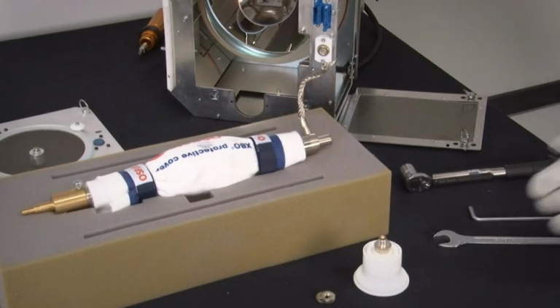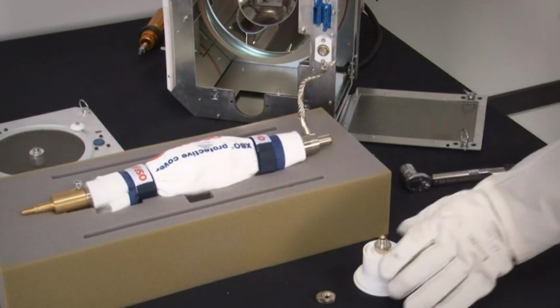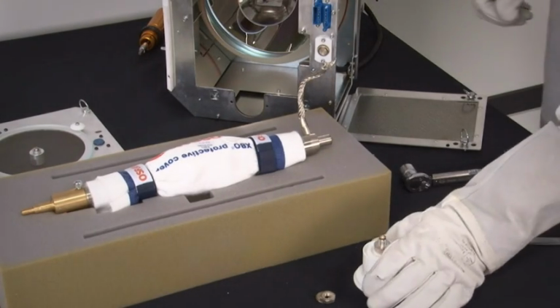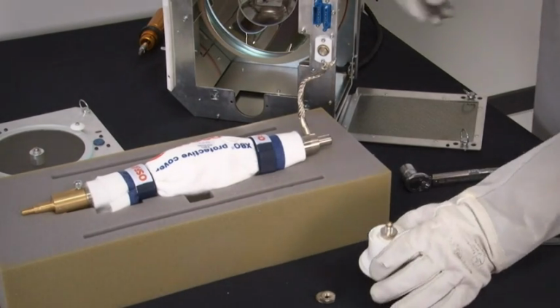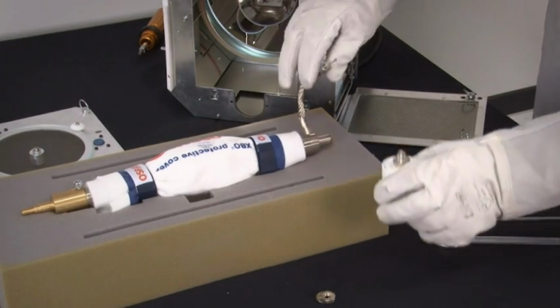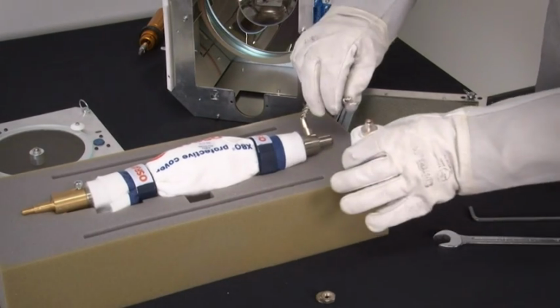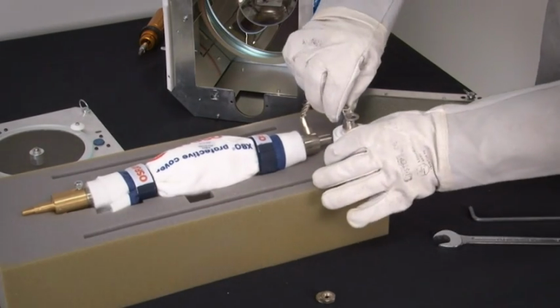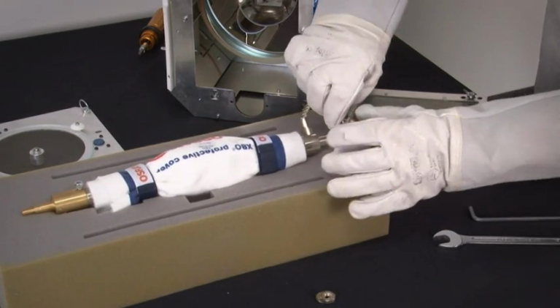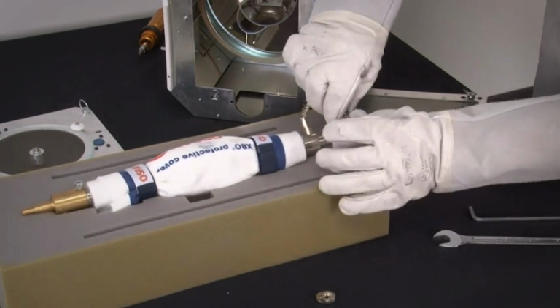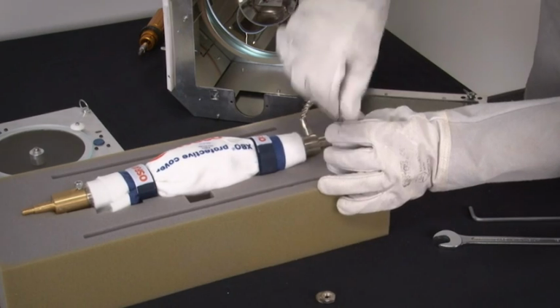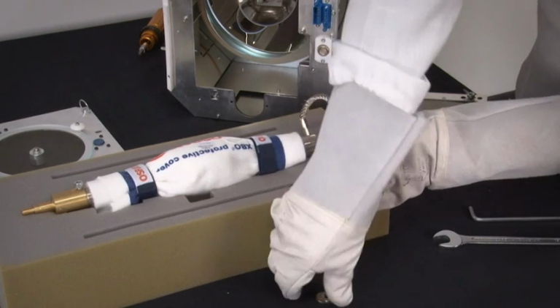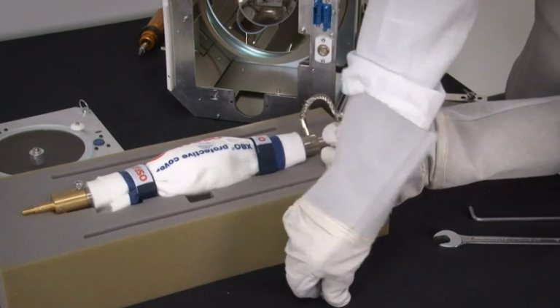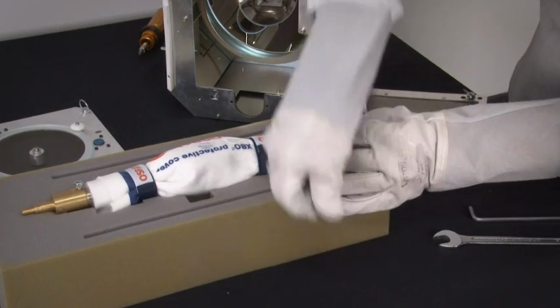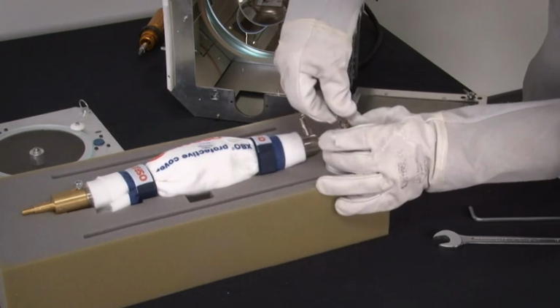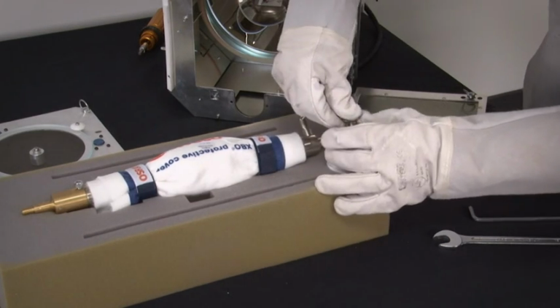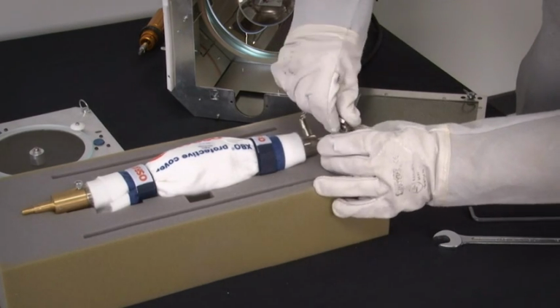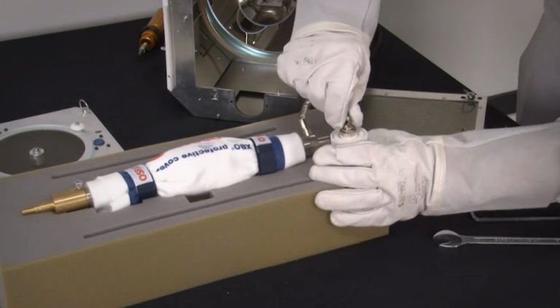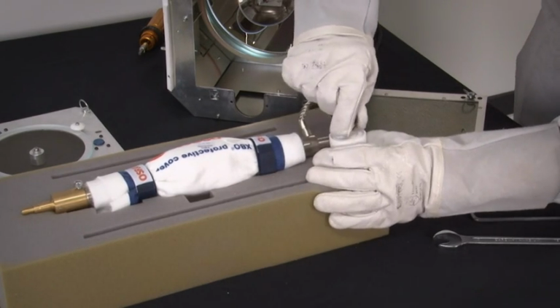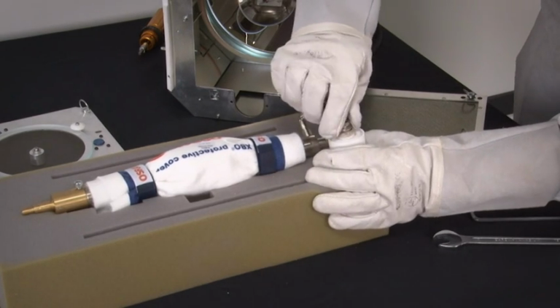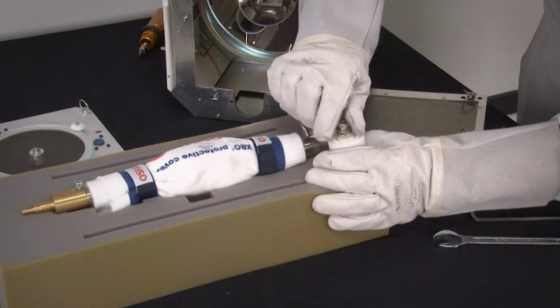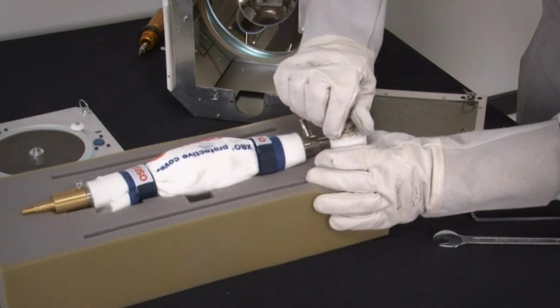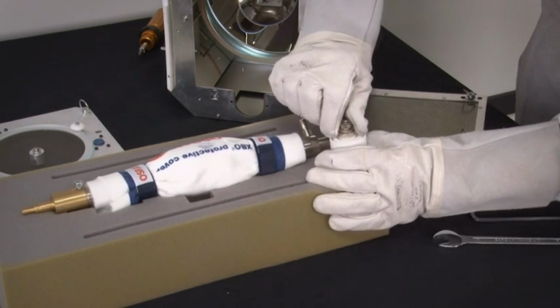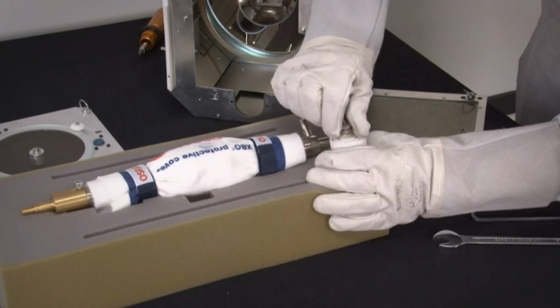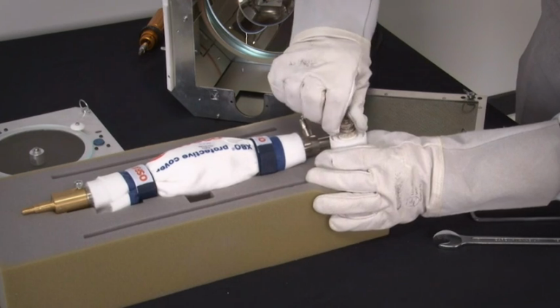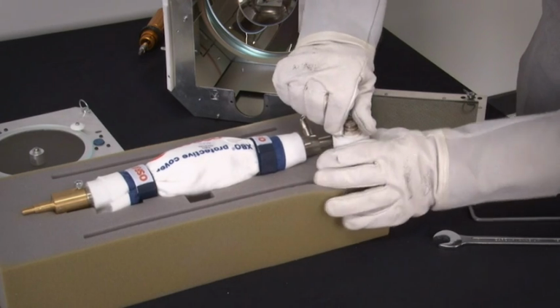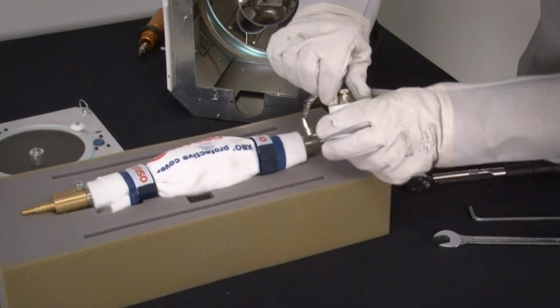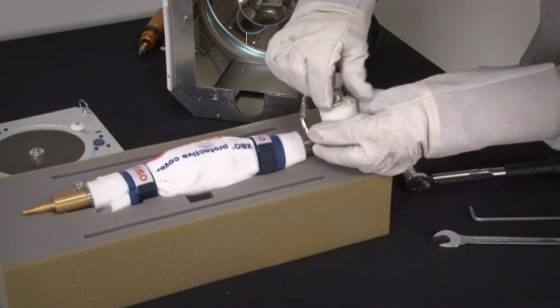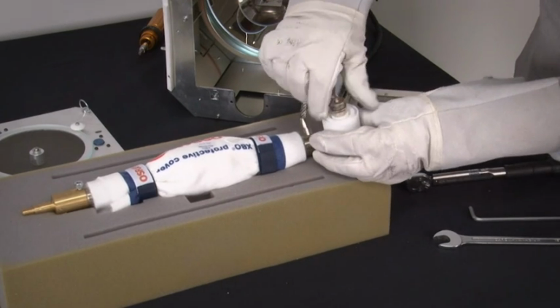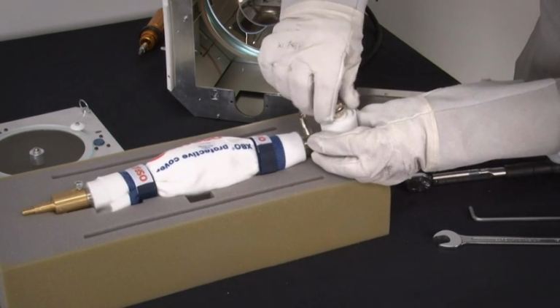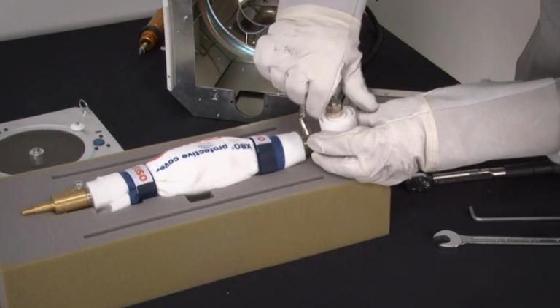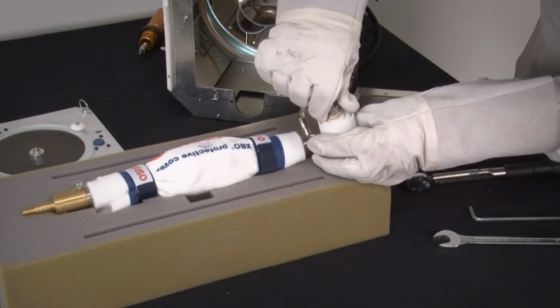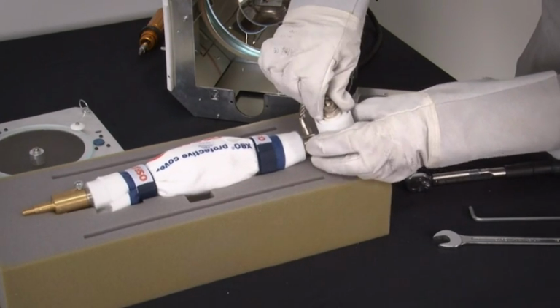Attach the anode cable of the lamp to the anode socket and tighten the locking nuts on the anode terminal to the torque specifications as listed in the manual, using both 17 mm wrenches.